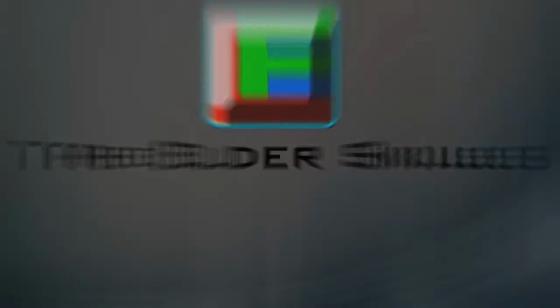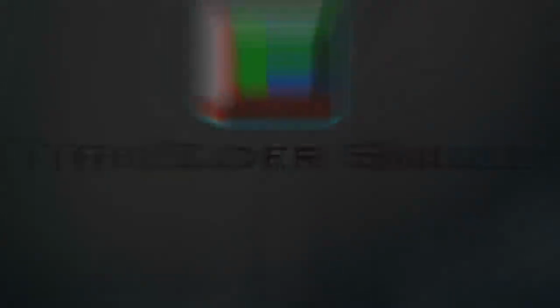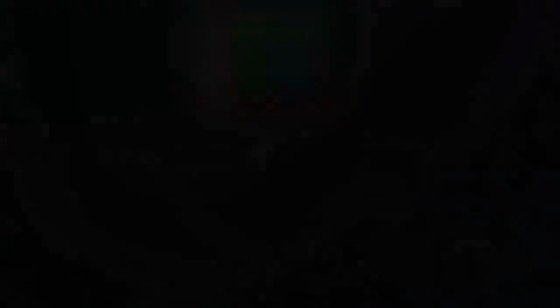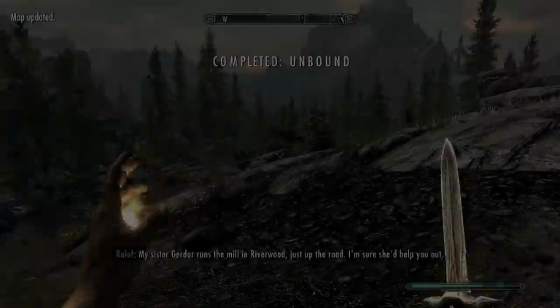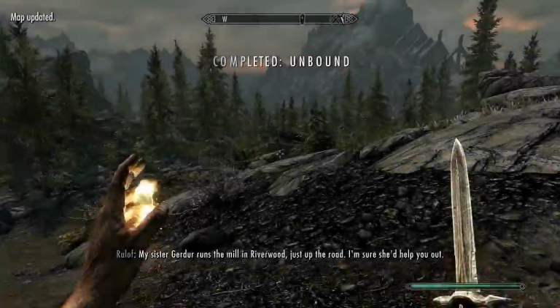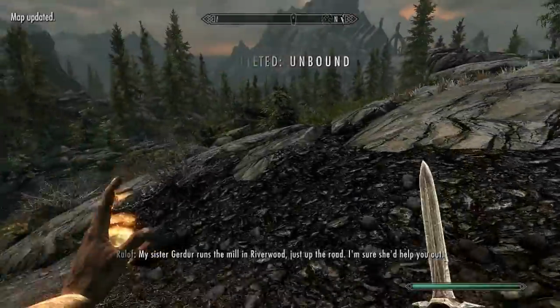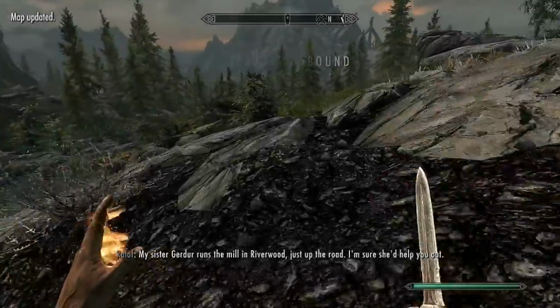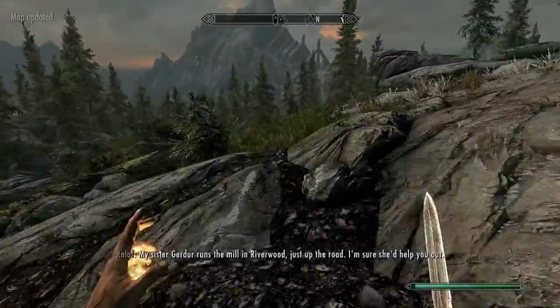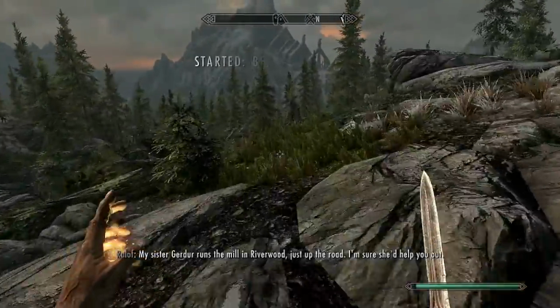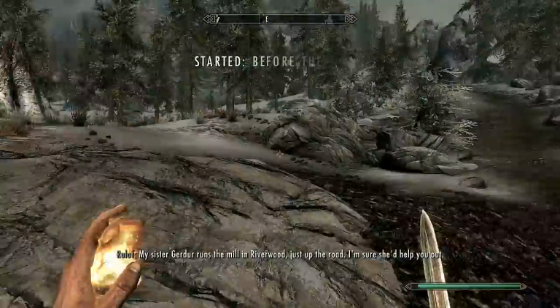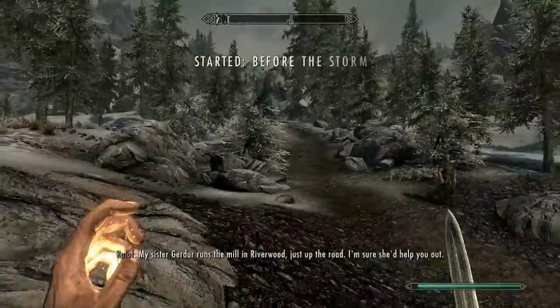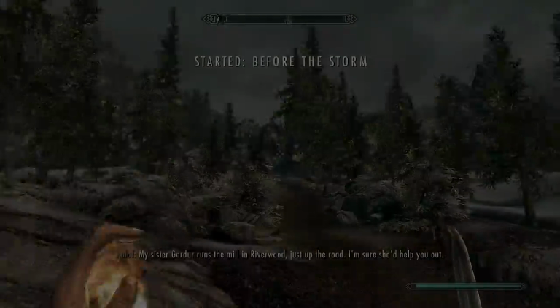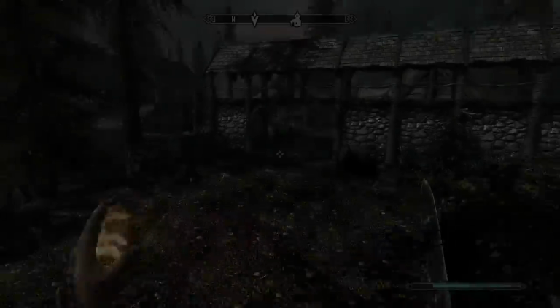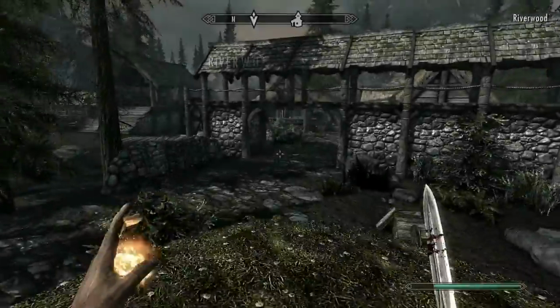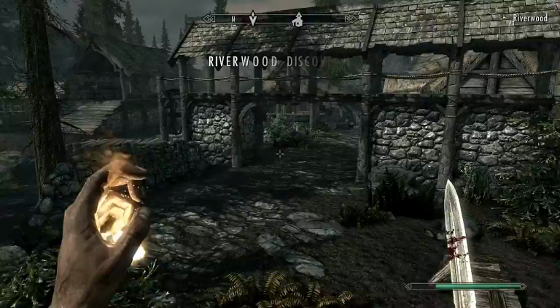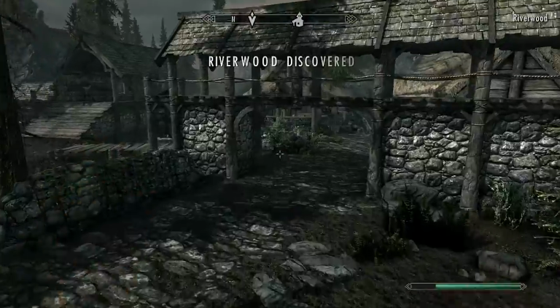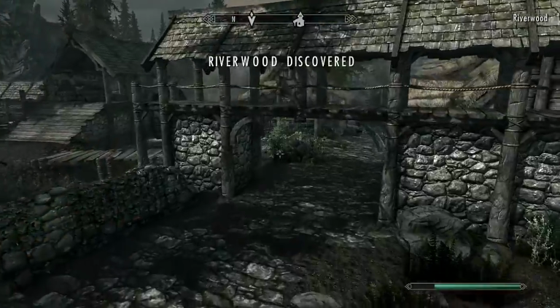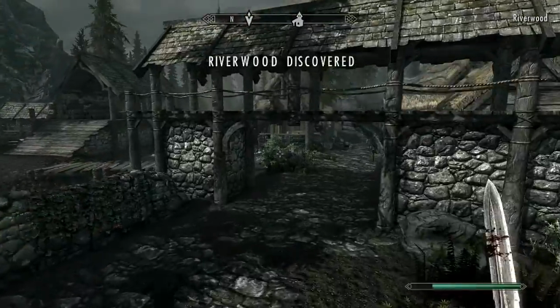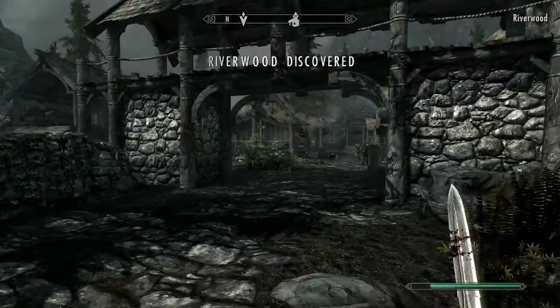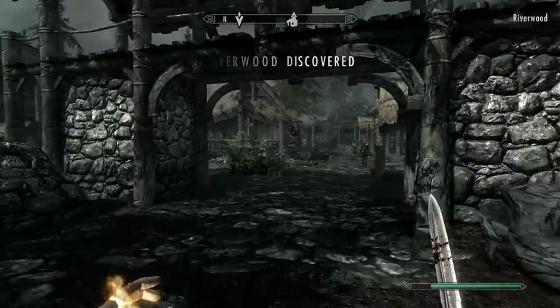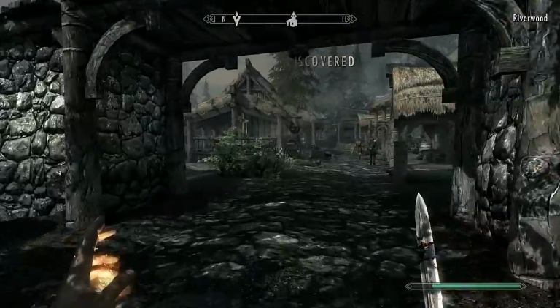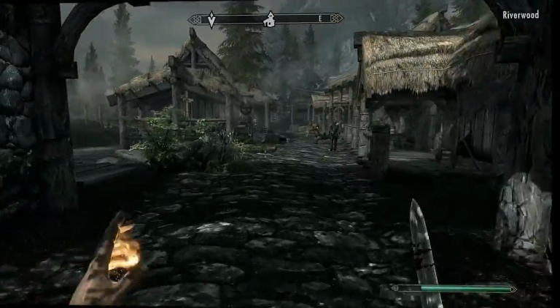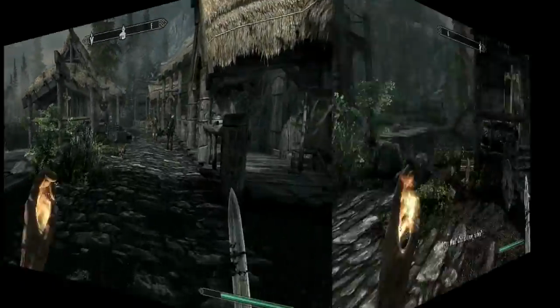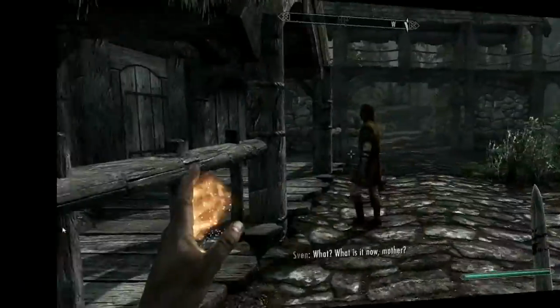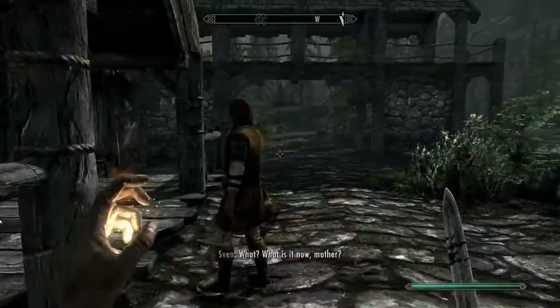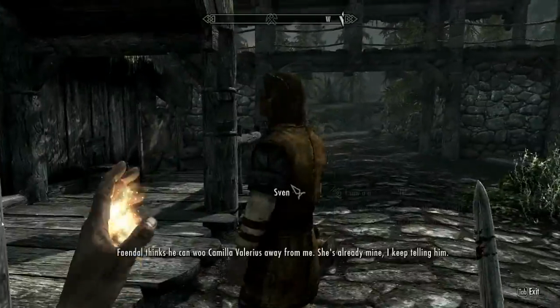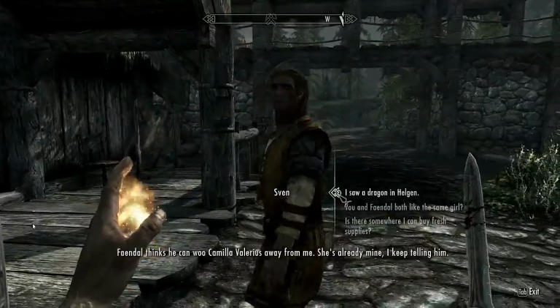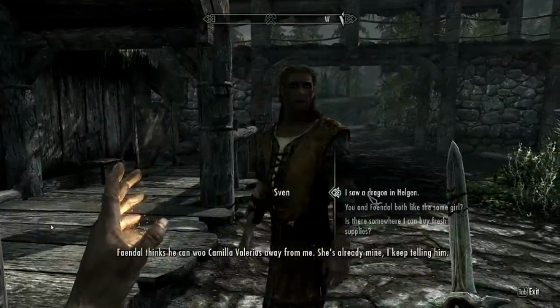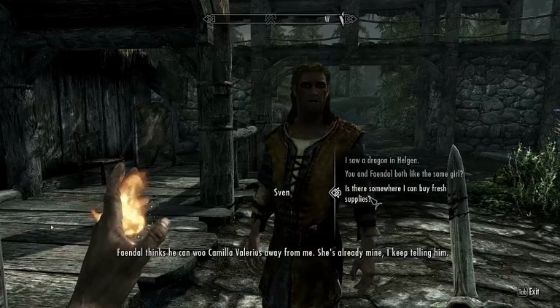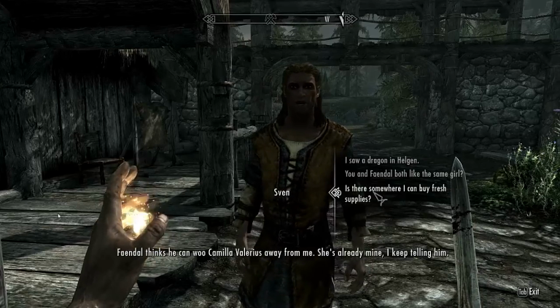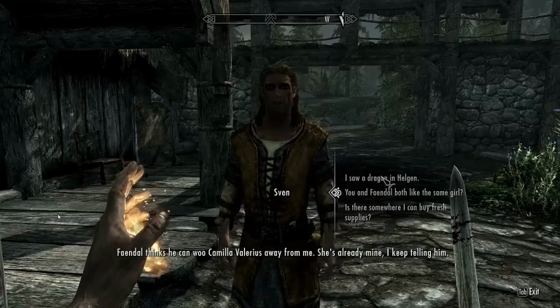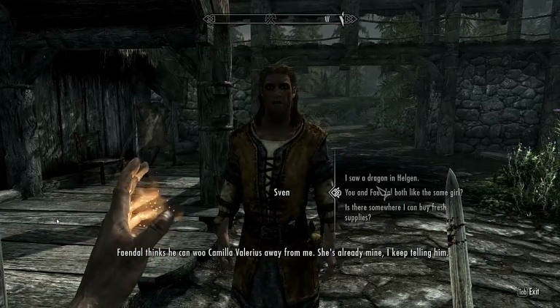After you escape Helgen from the dragon attack, you must venture forth to Riverwood, a quaint little town. After you do that, you must talk to Sven. He will give you a quest after you talk to him about Fendel and a girl.